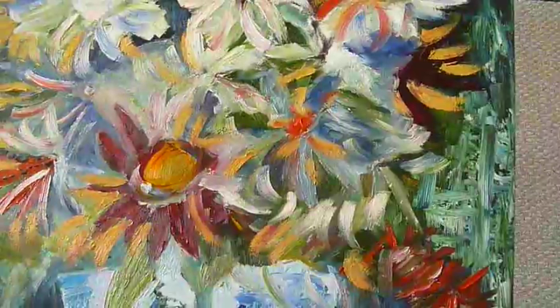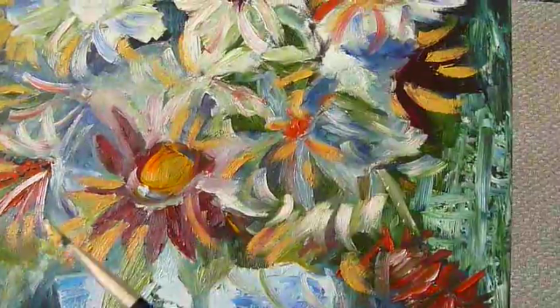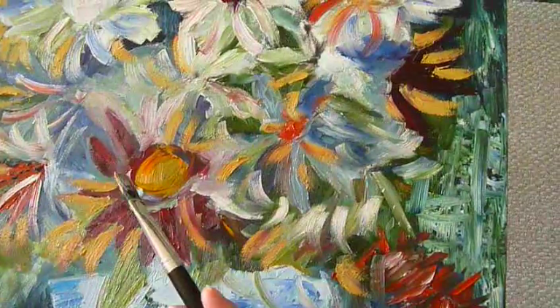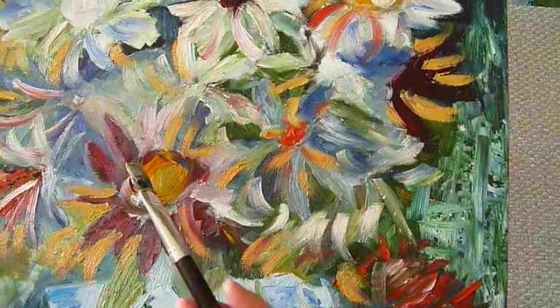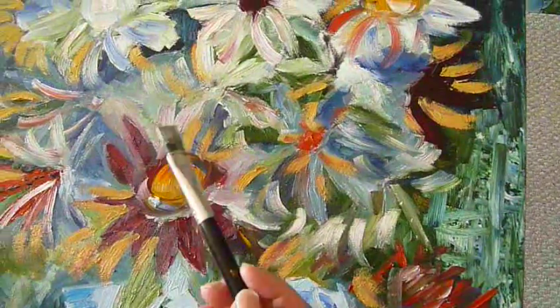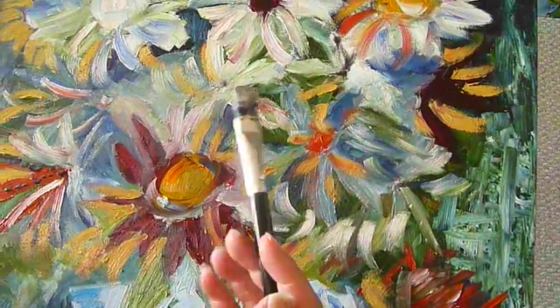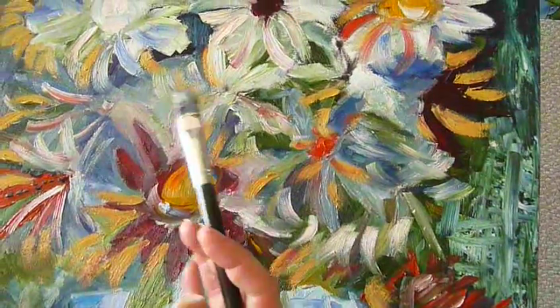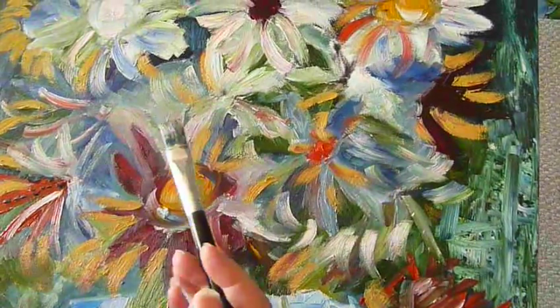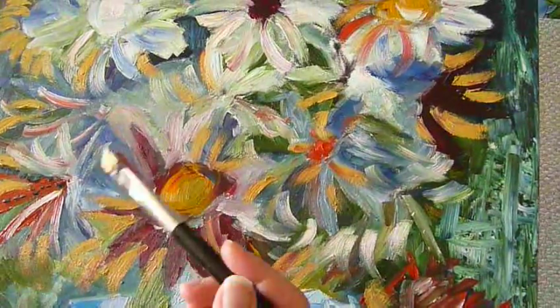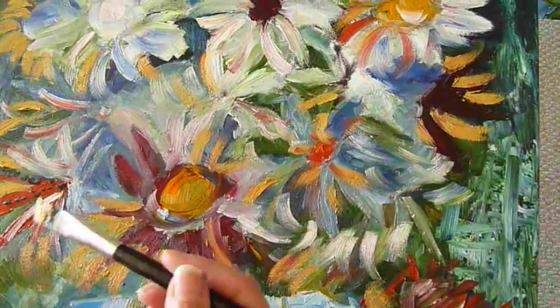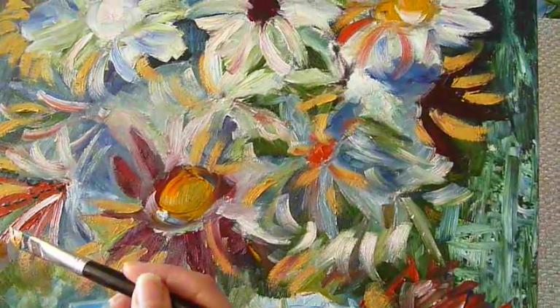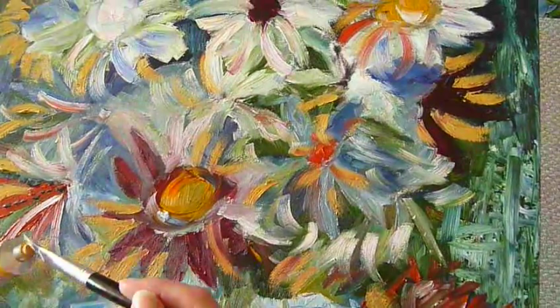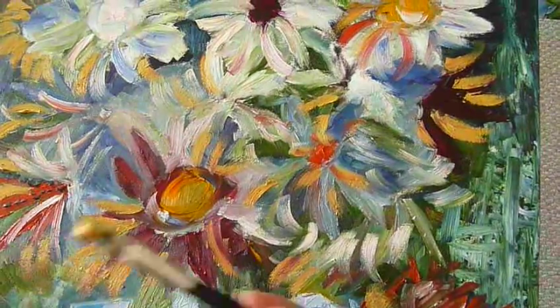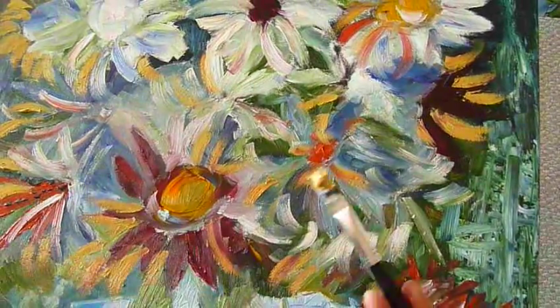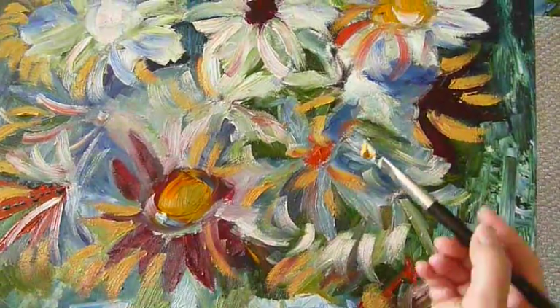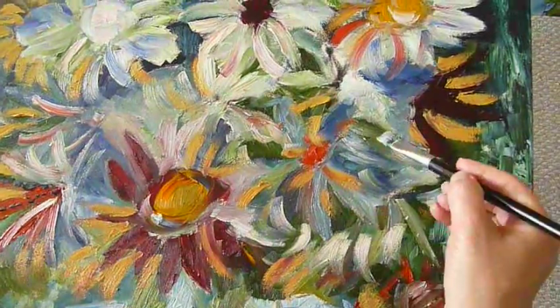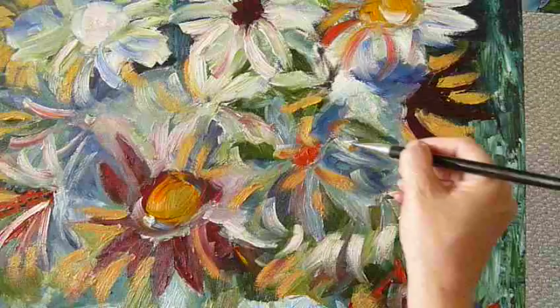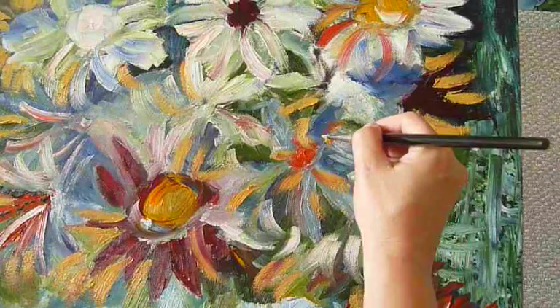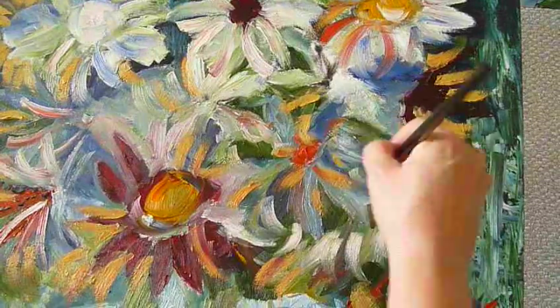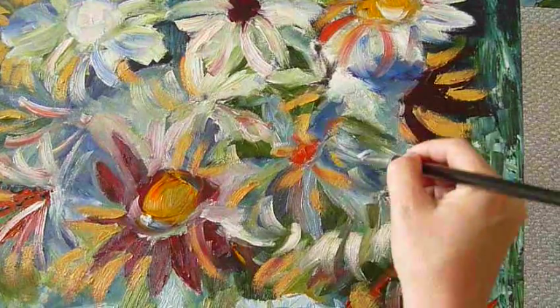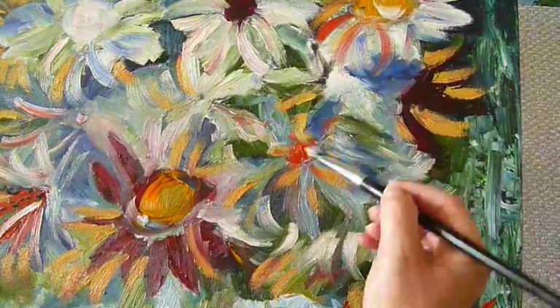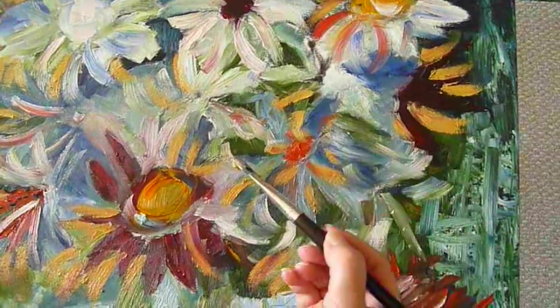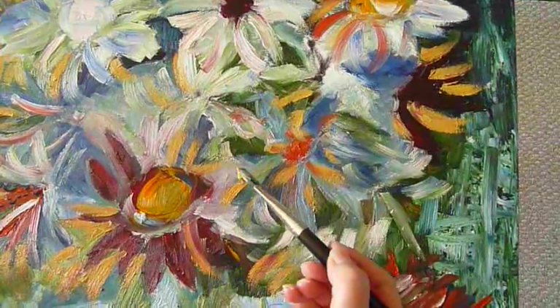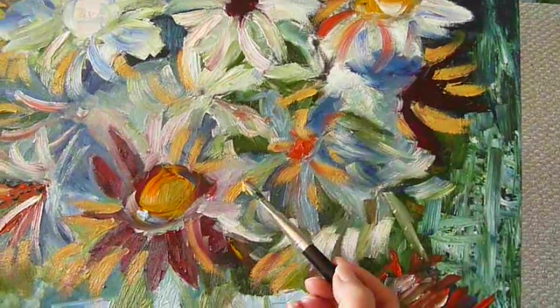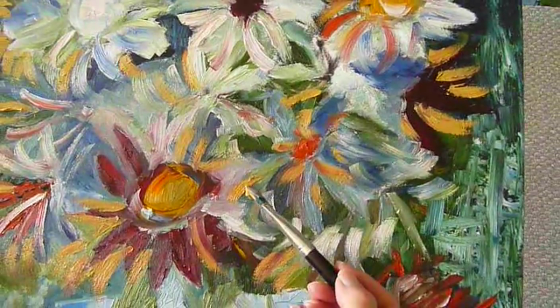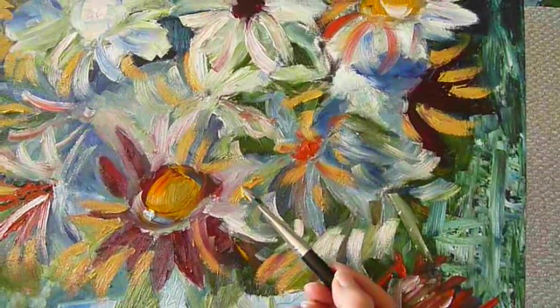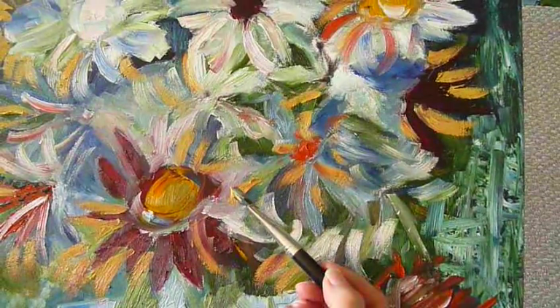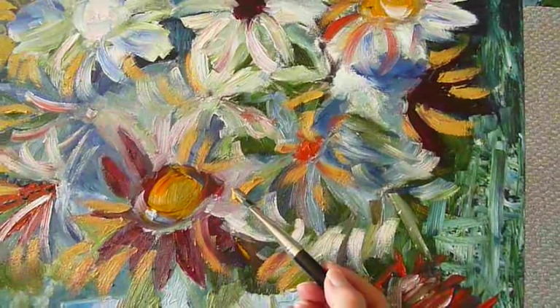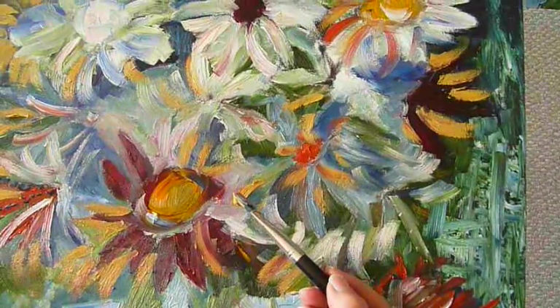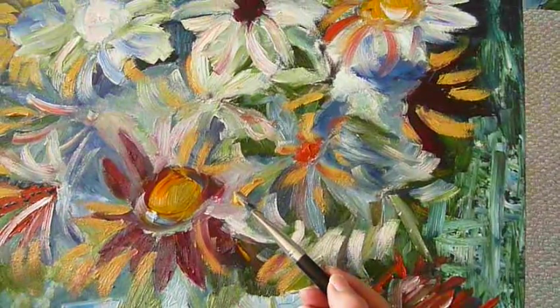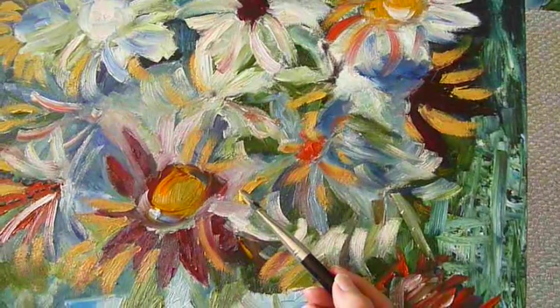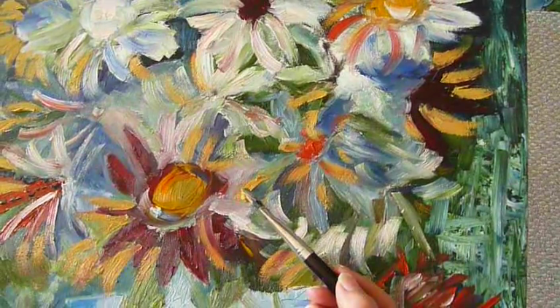He even did female heads — like faces — but their hair would always be flowers. He would call them floras.